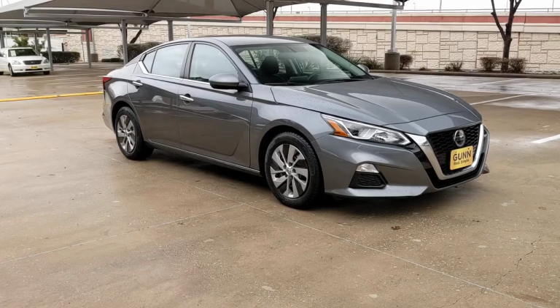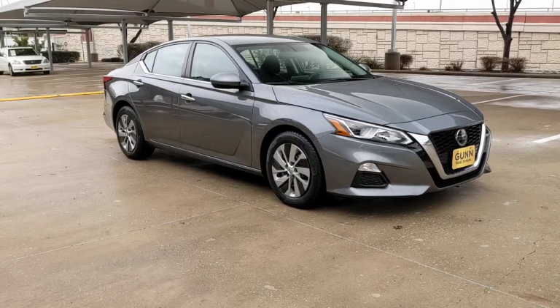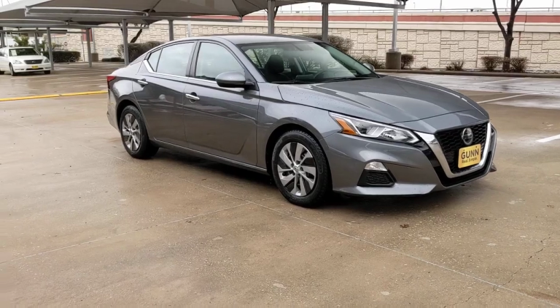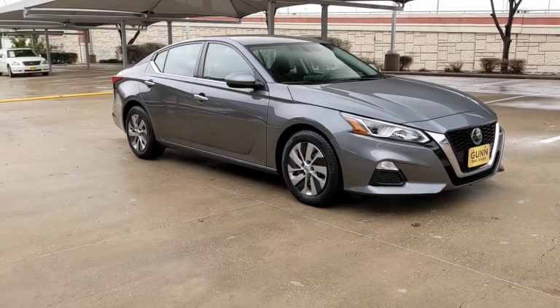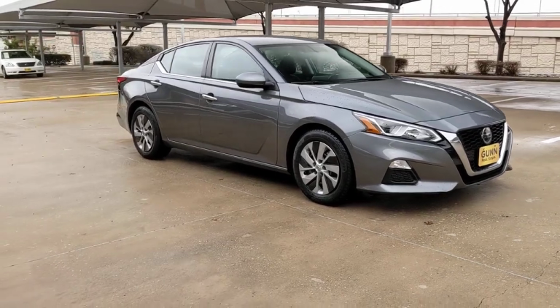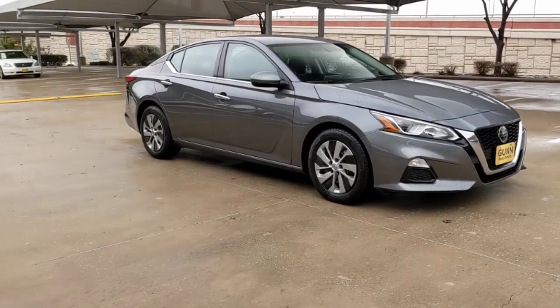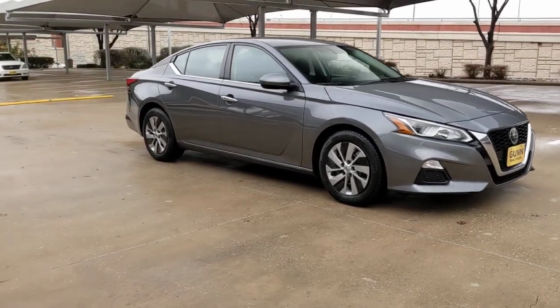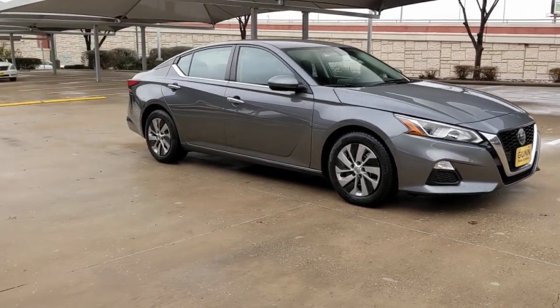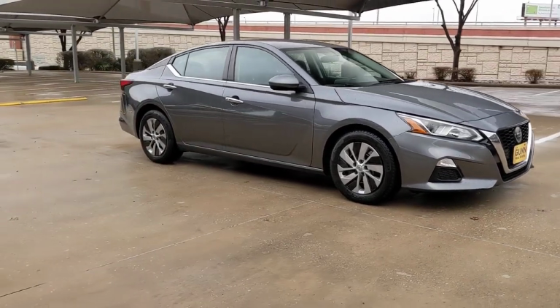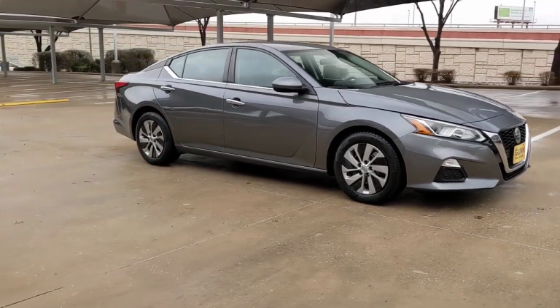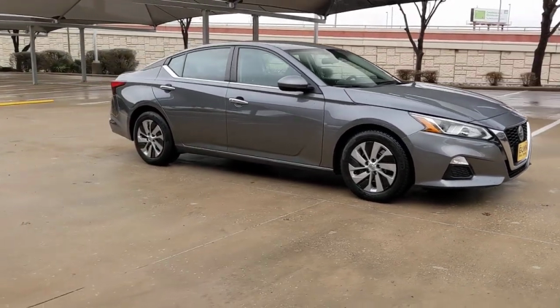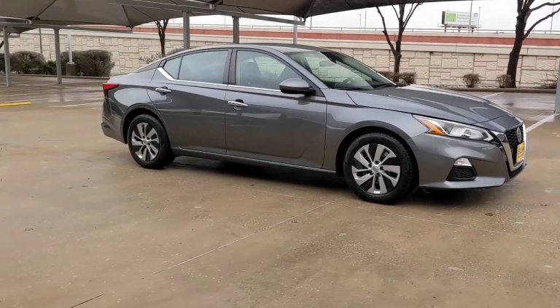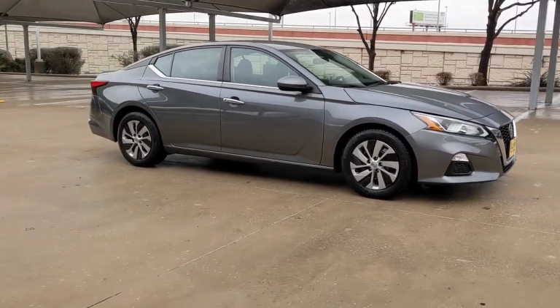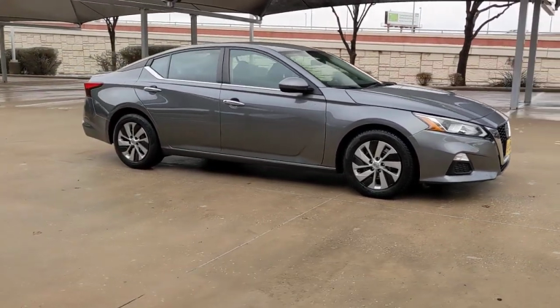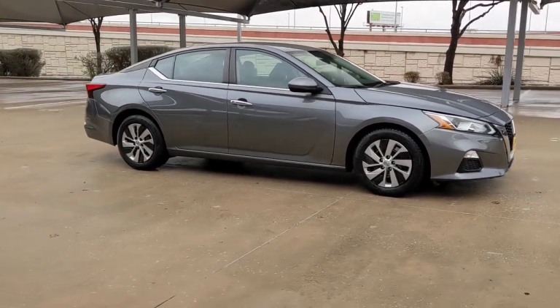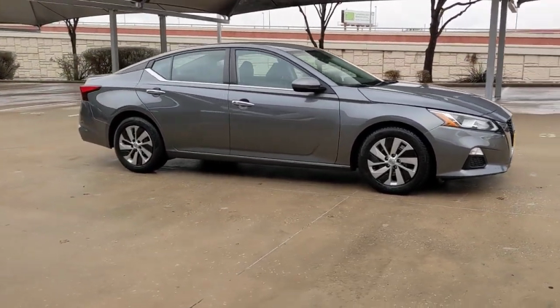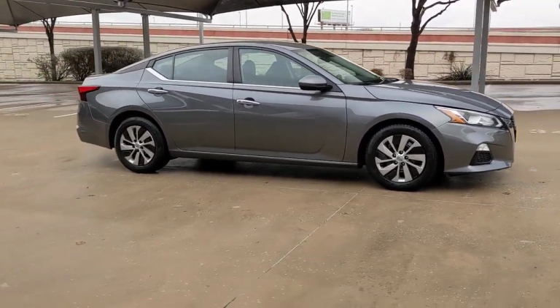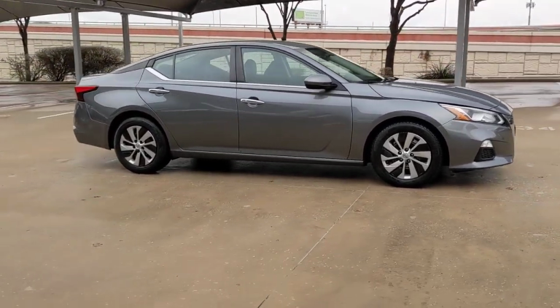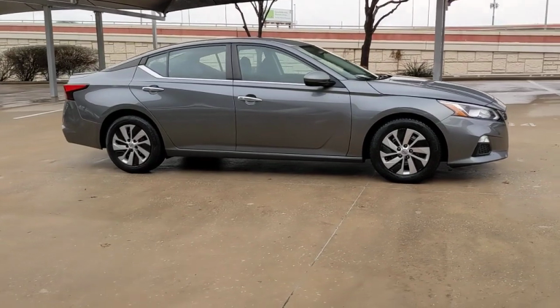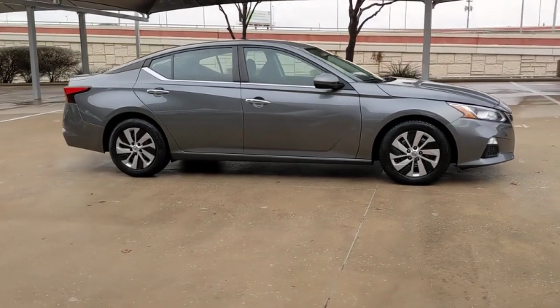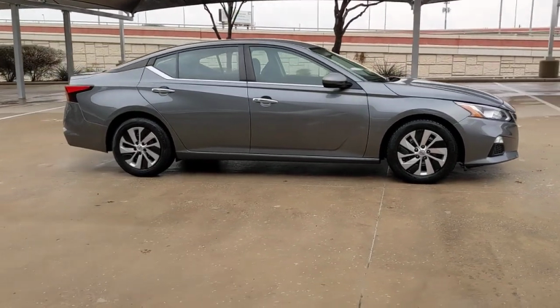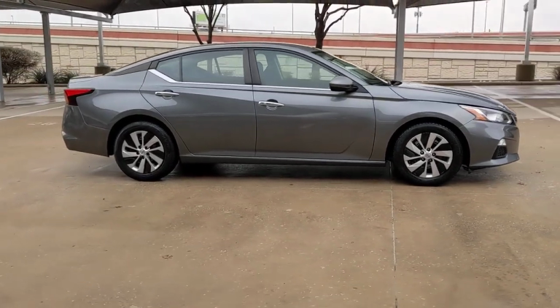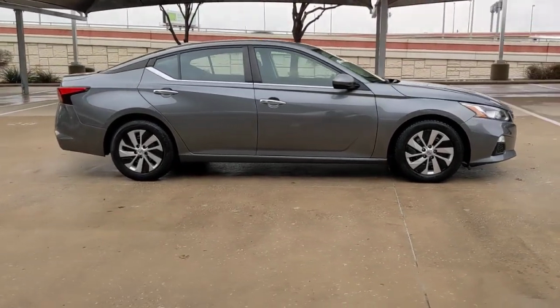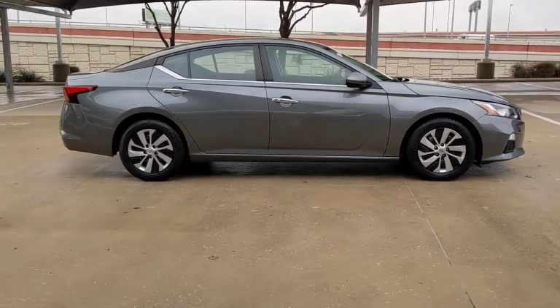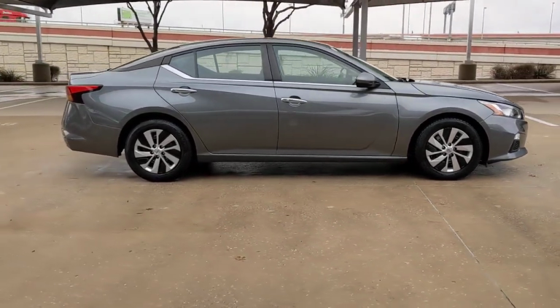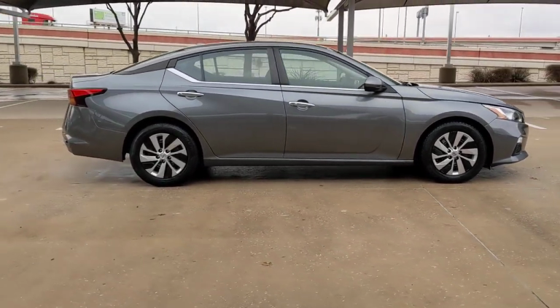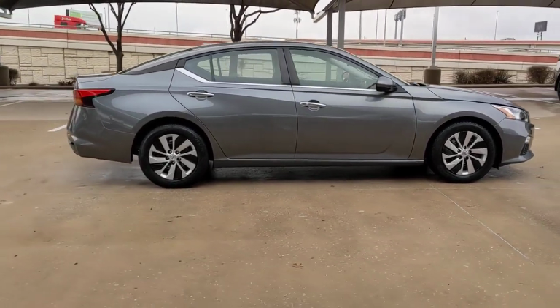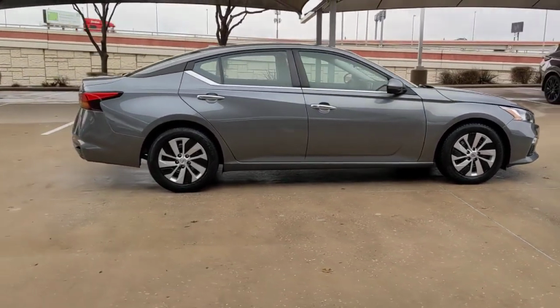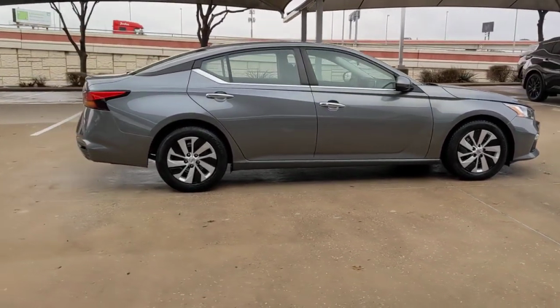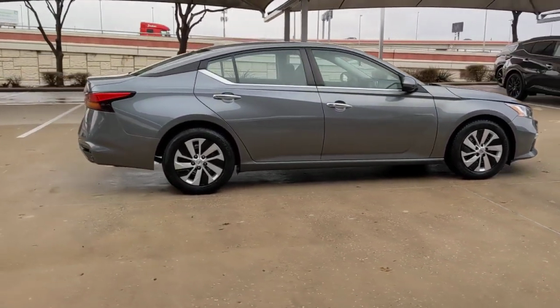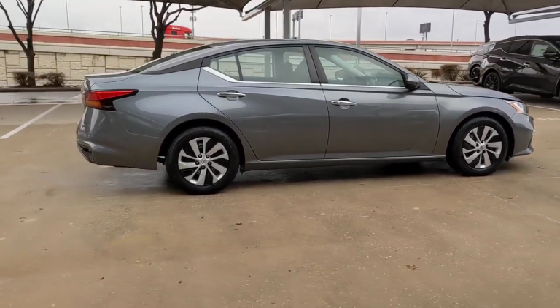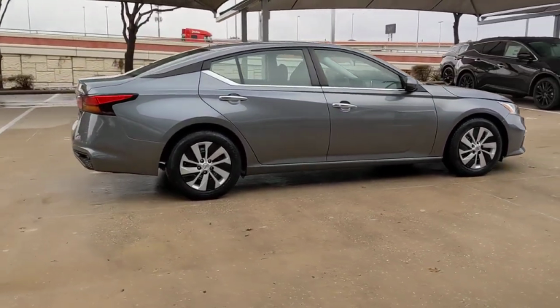Get a feel for the 2020 Nissan Altima. With less than 70,000 miles on the odometer, this vehicle provides excellent value.